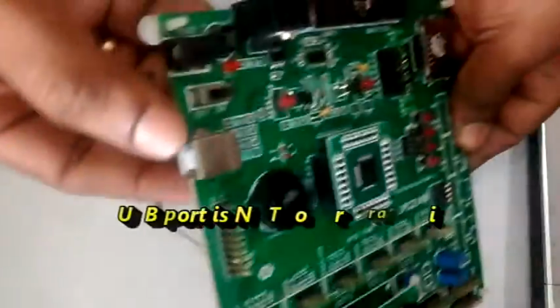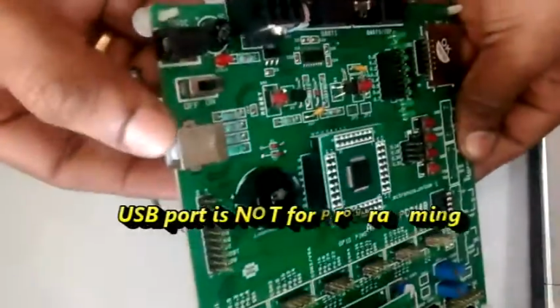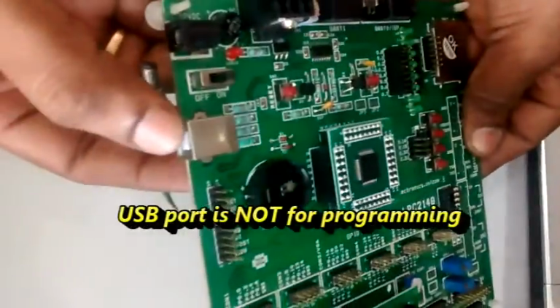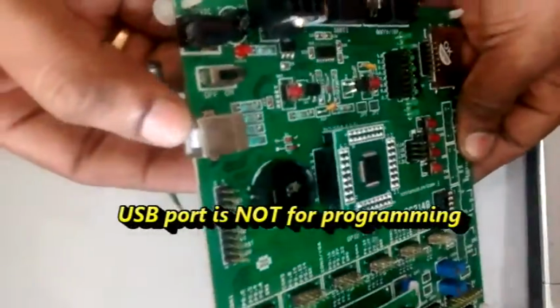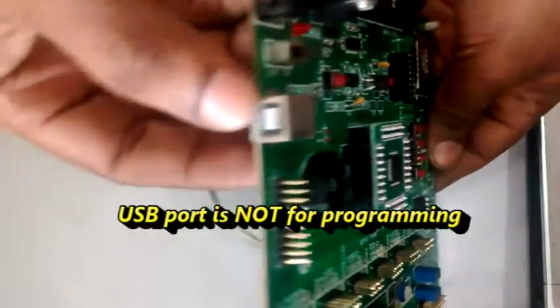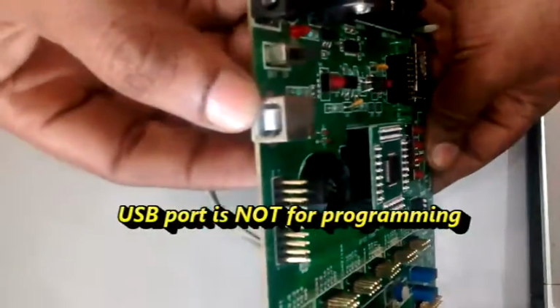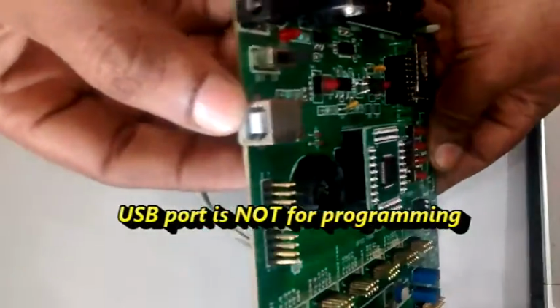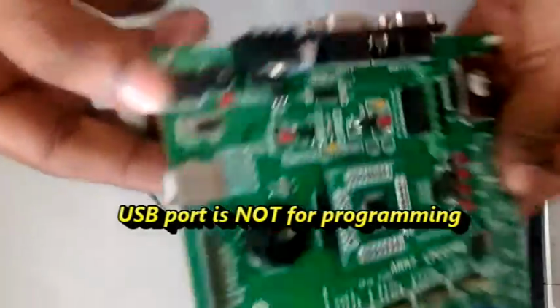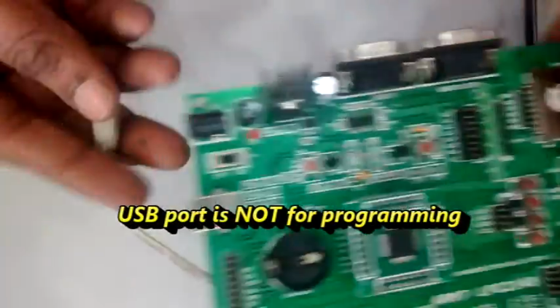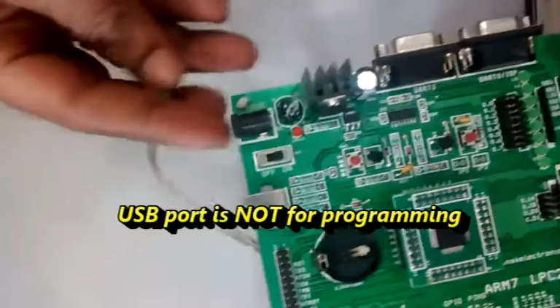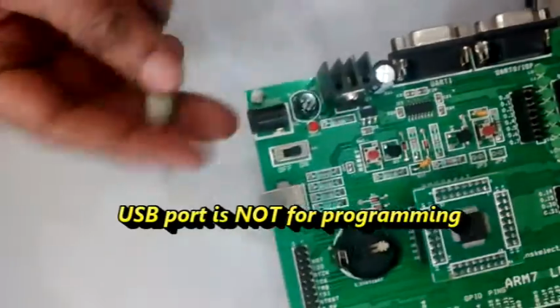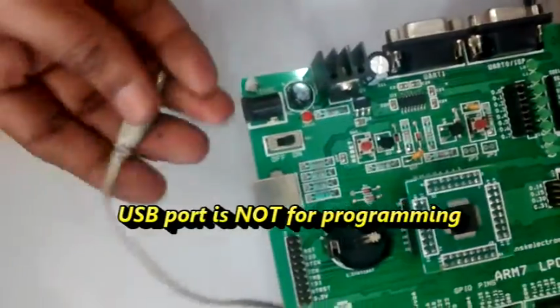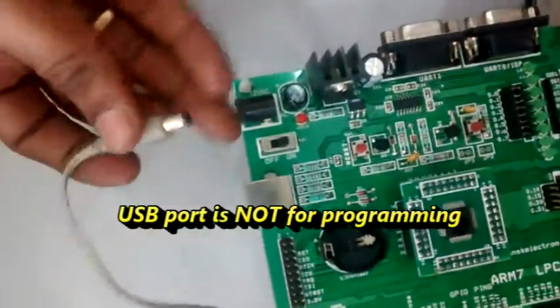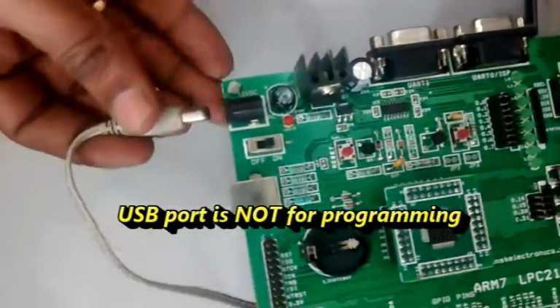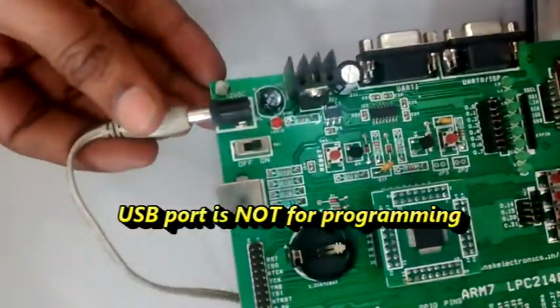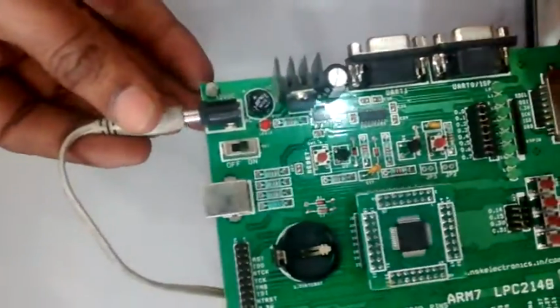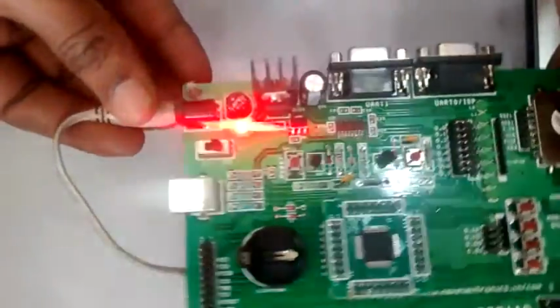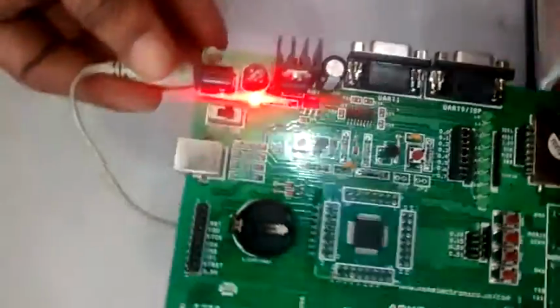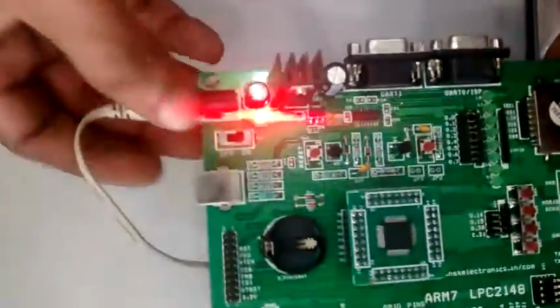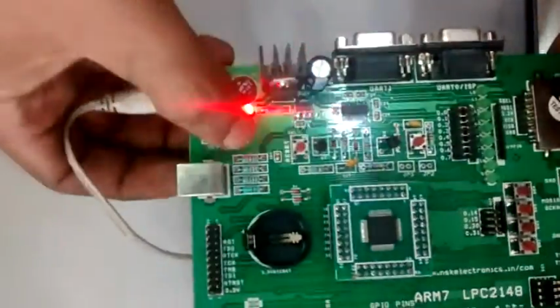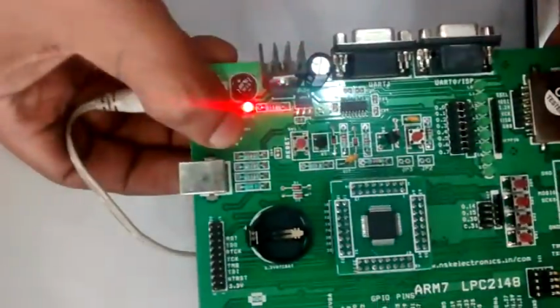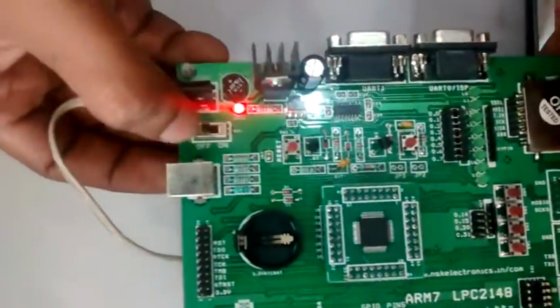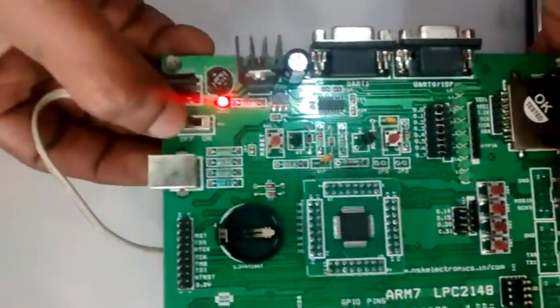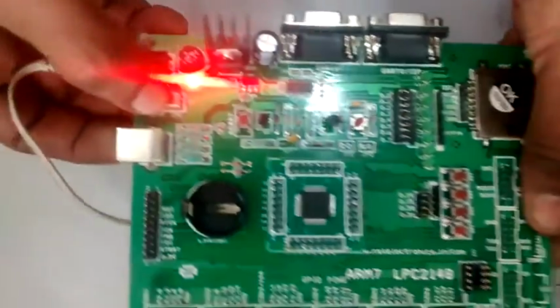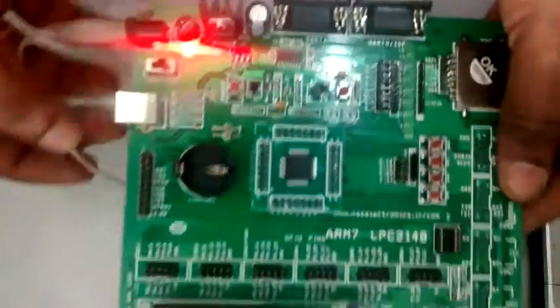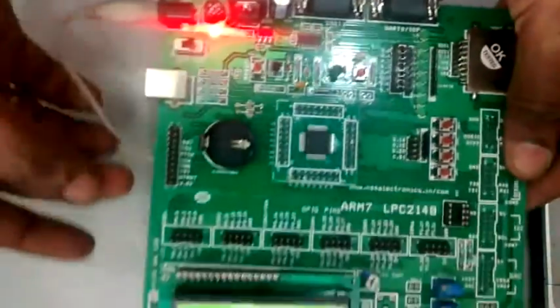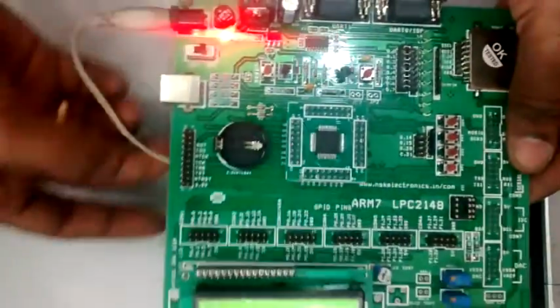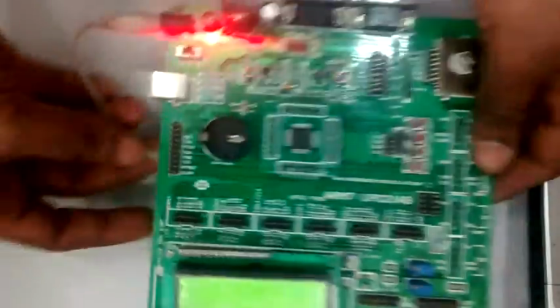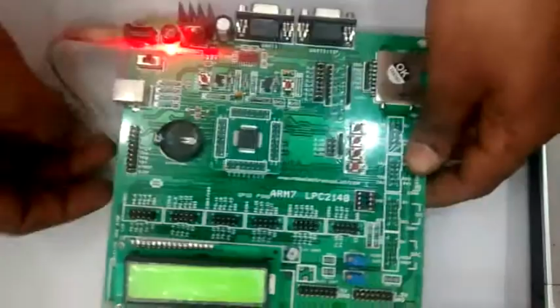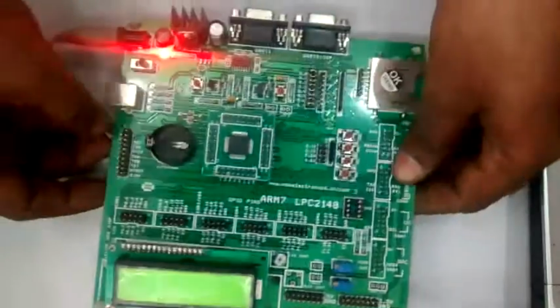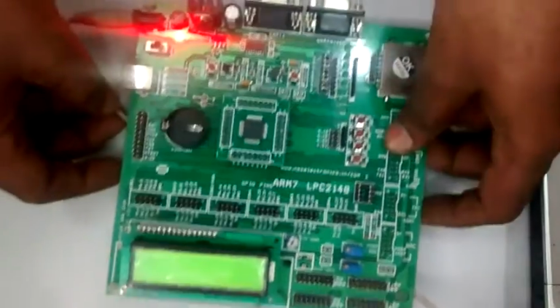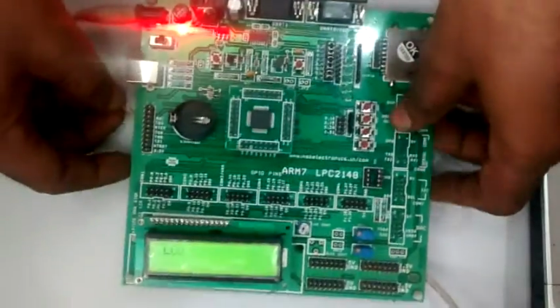This USB port is not for programming and is only to power up the board from a laptop. You can also use an external power source of 12V 1A.